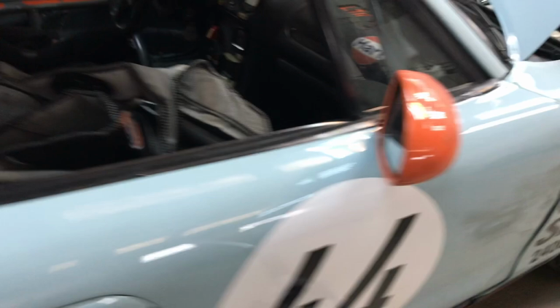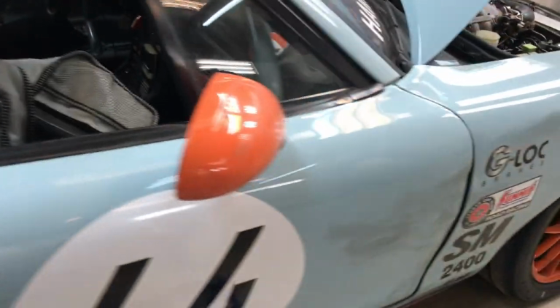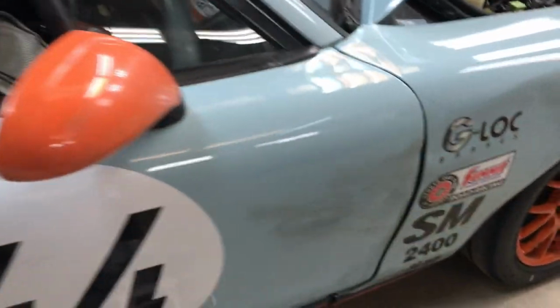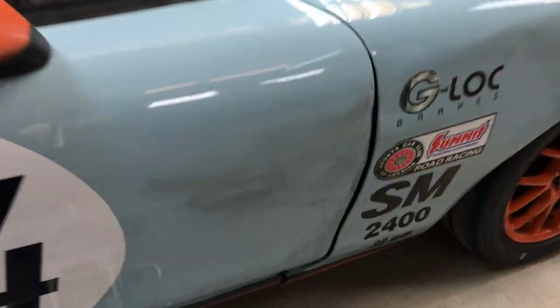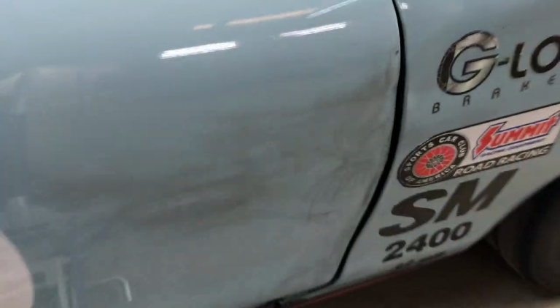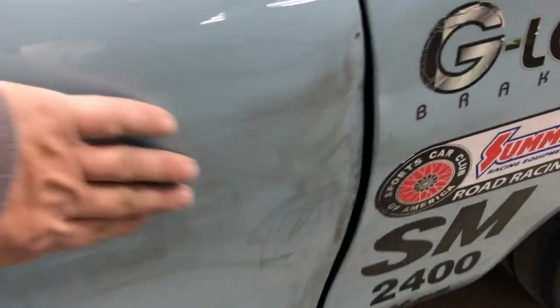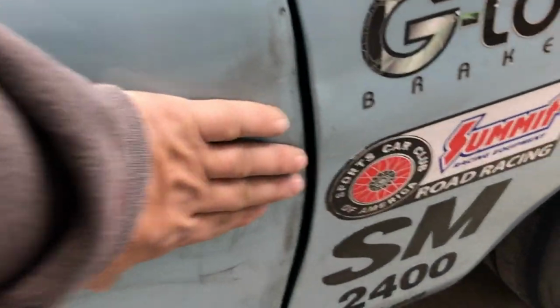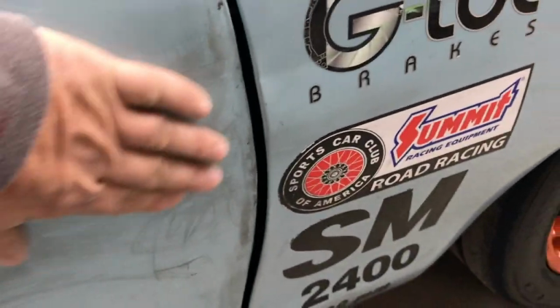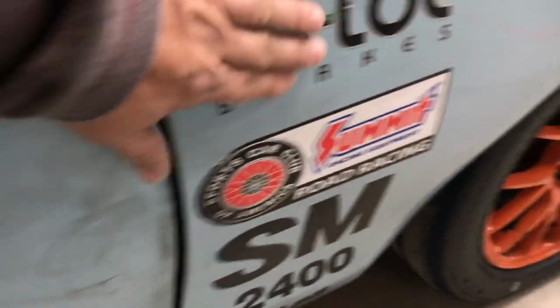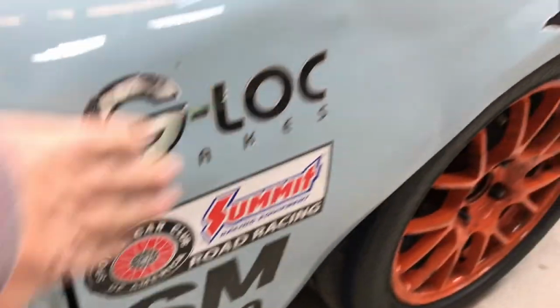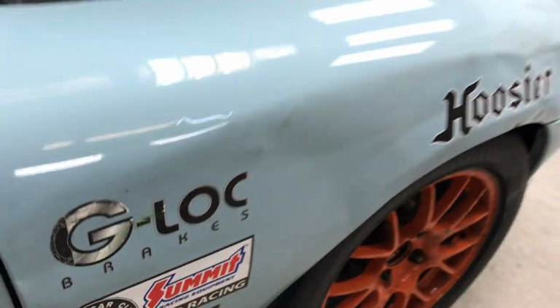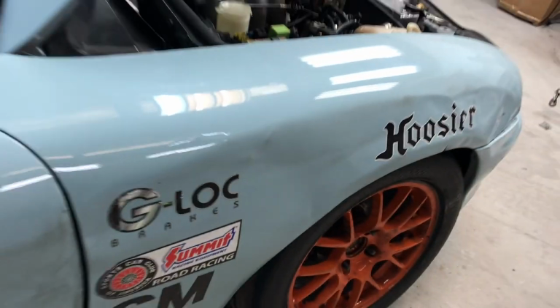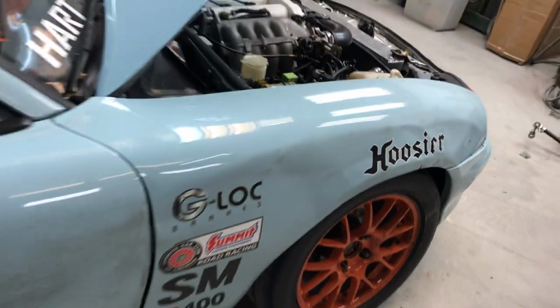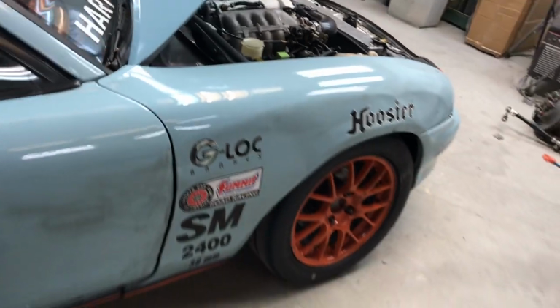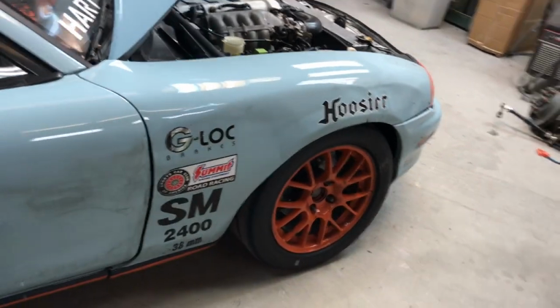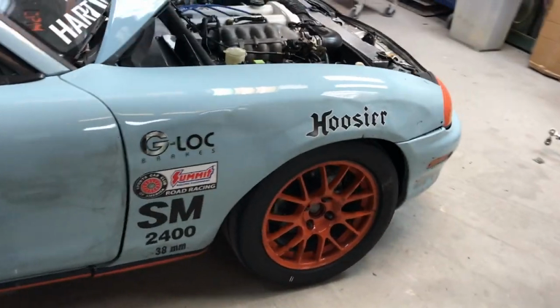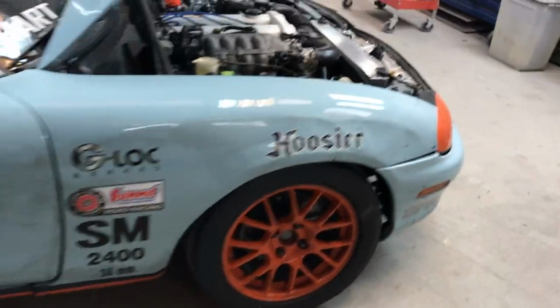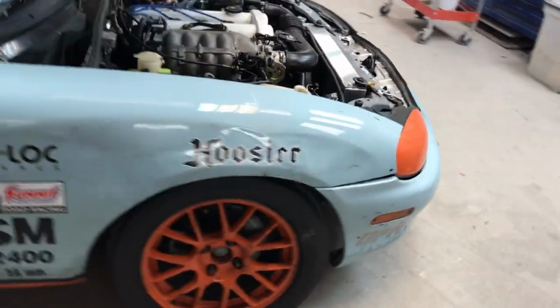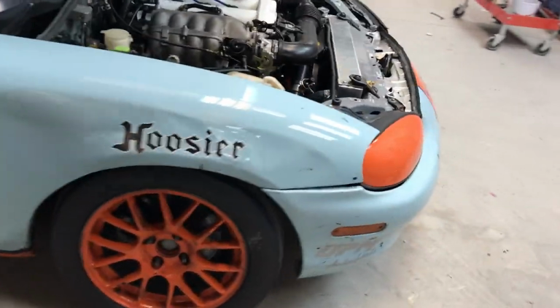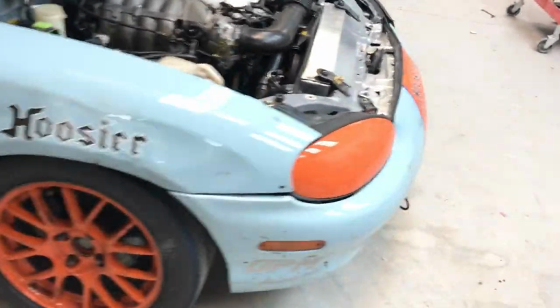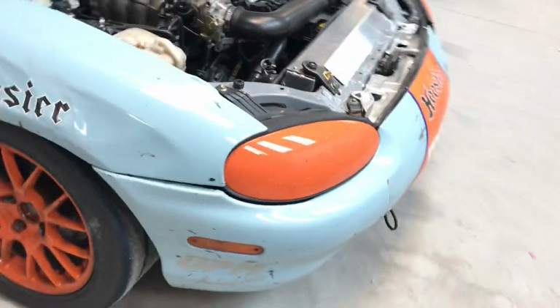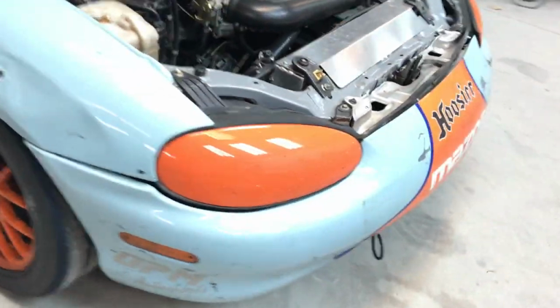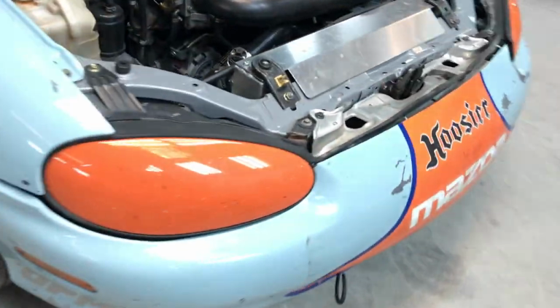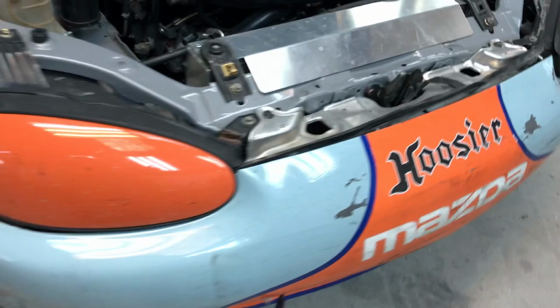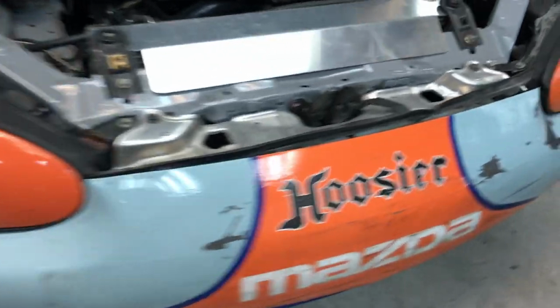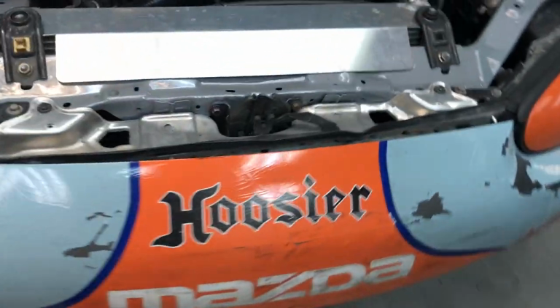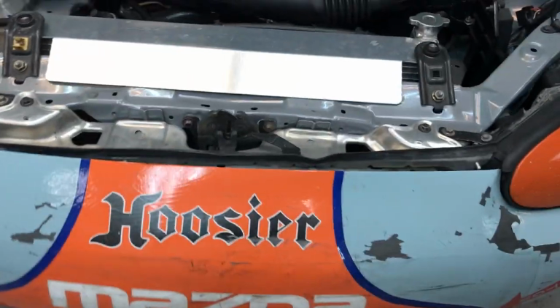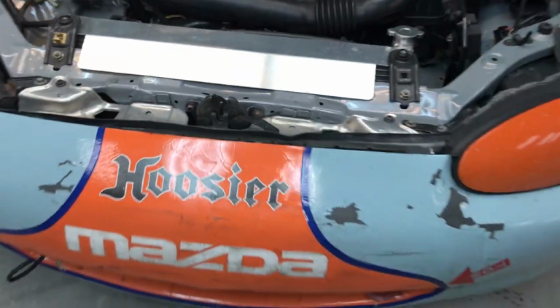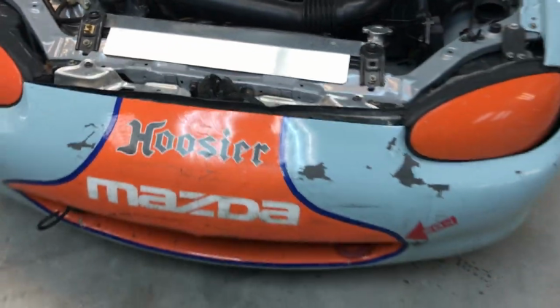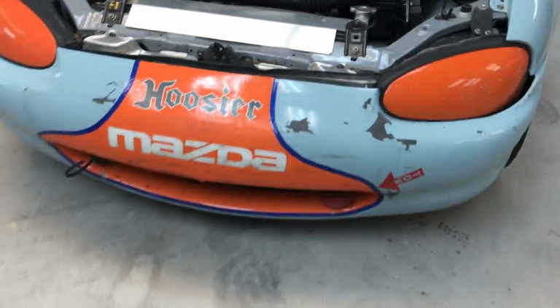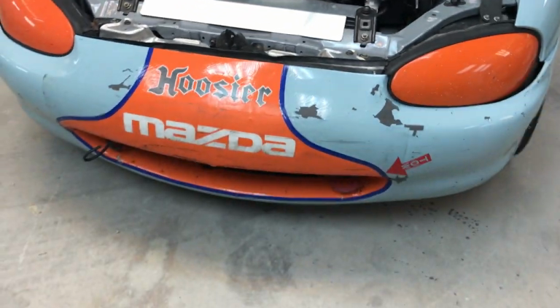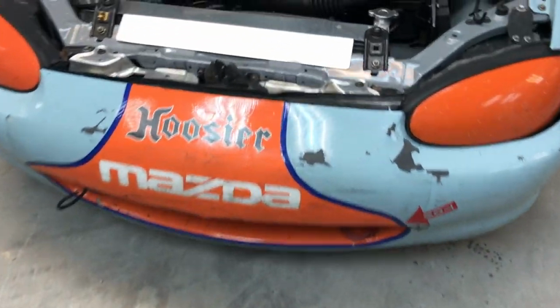The right door here is going to be repaired — you can see where it's smashed in. On the fender we're going to be replacing because it's damaged everywhere. We're also going to be replacing the front bumper cover along with the lower spoiler because the damage on this doesn't warrant repairing.